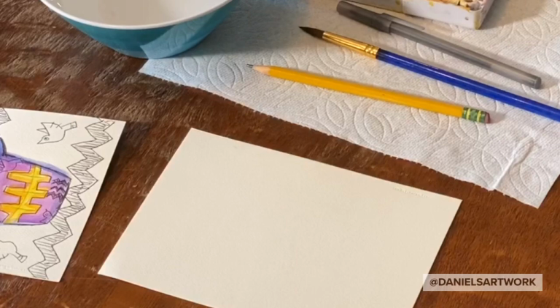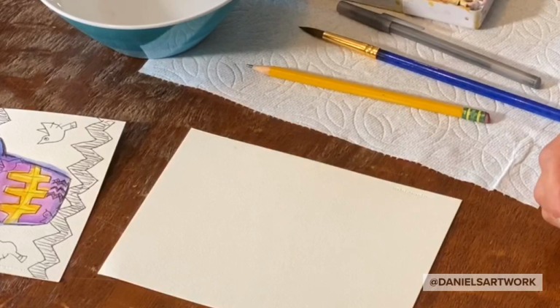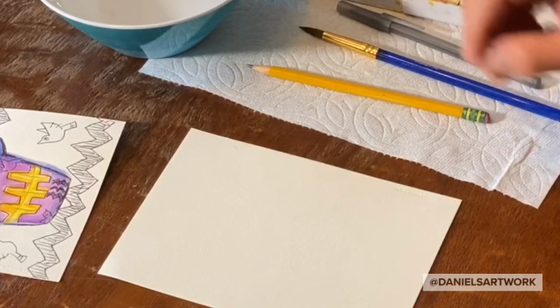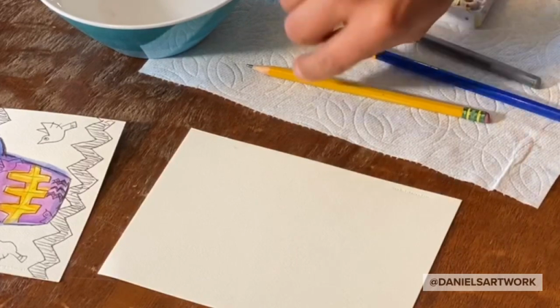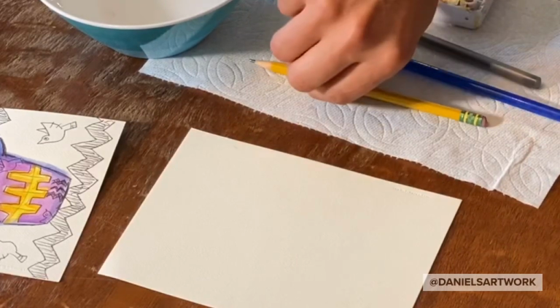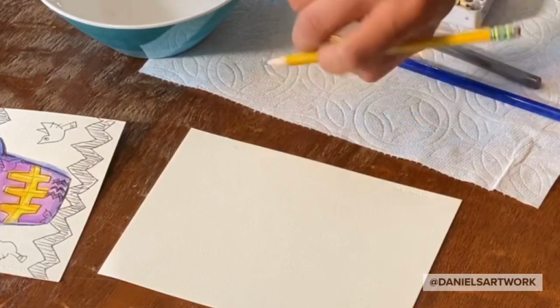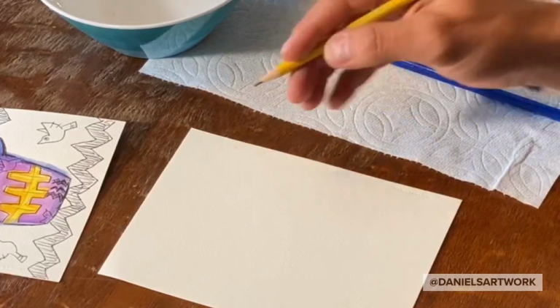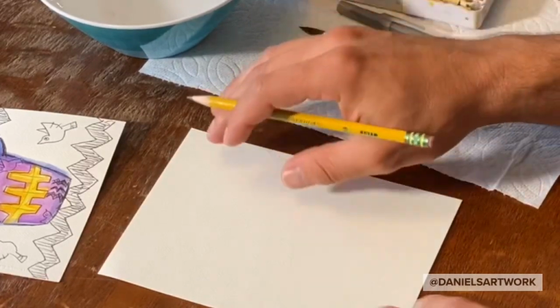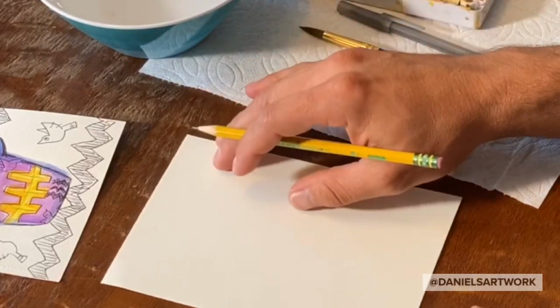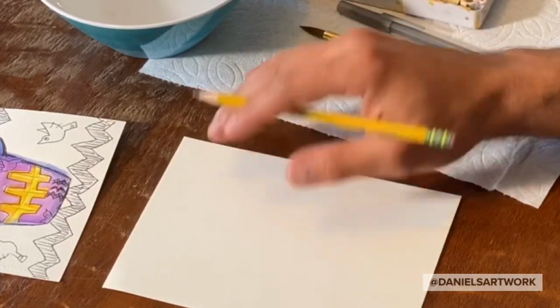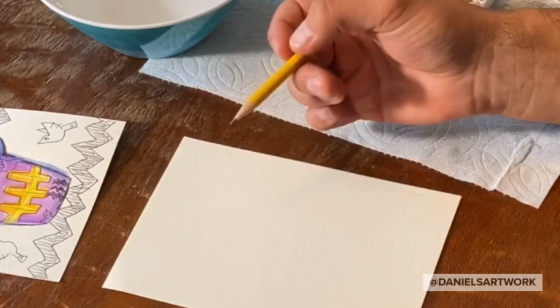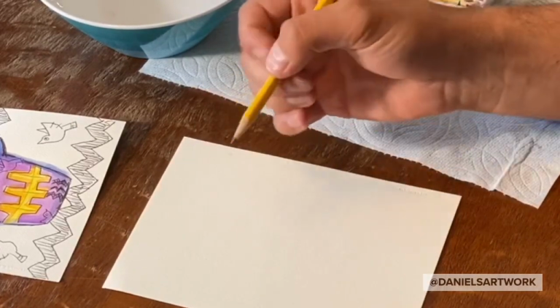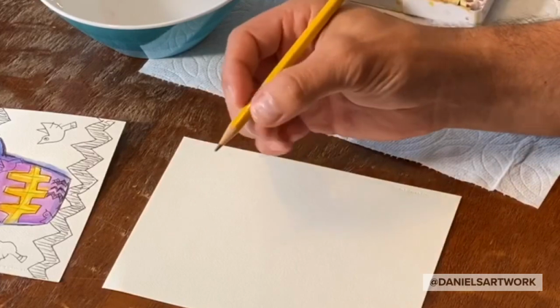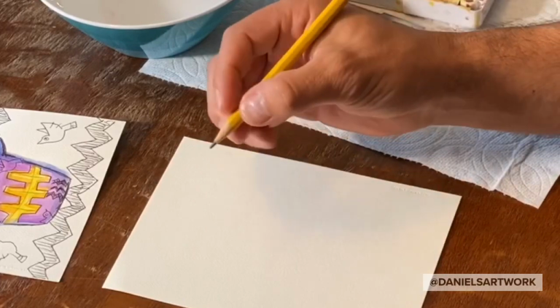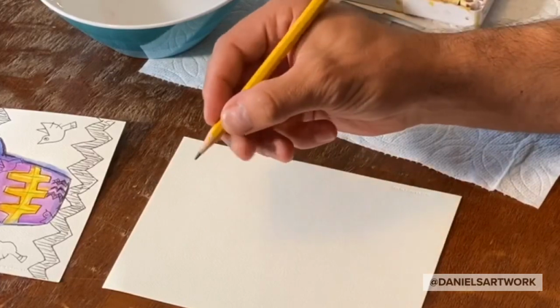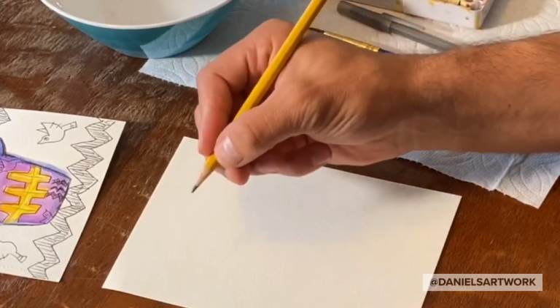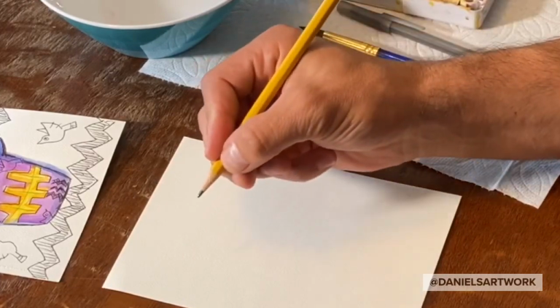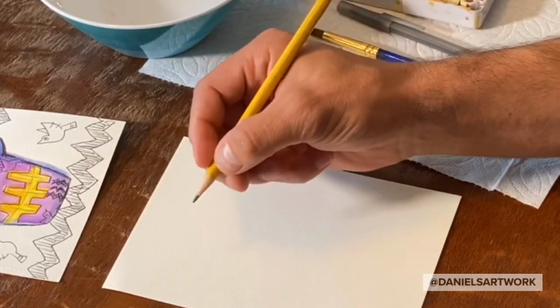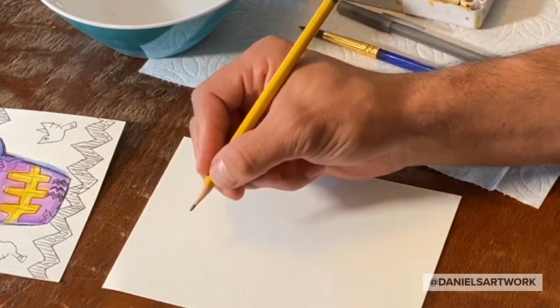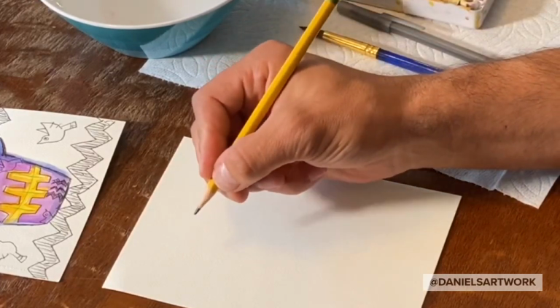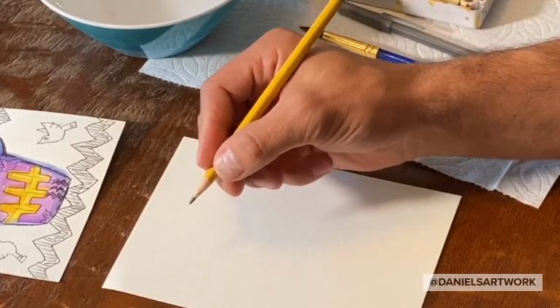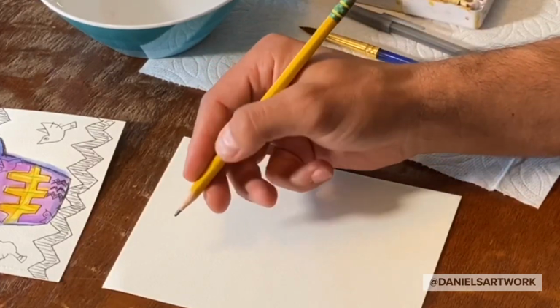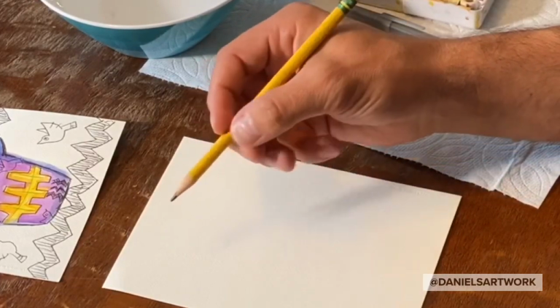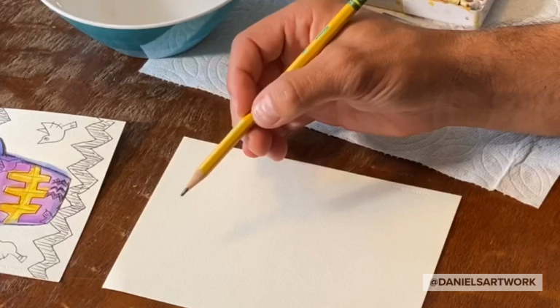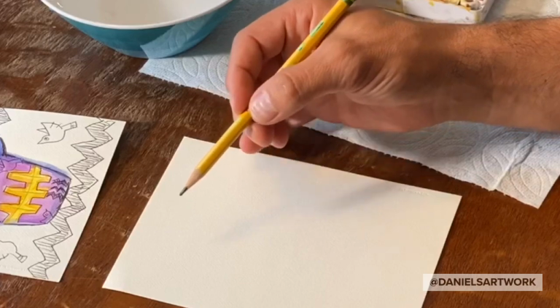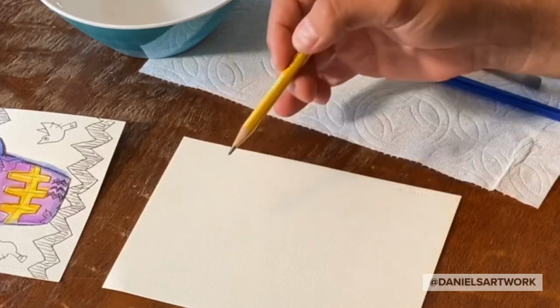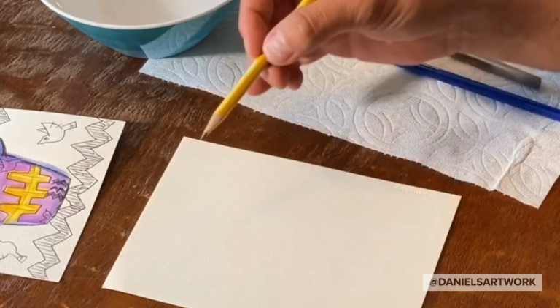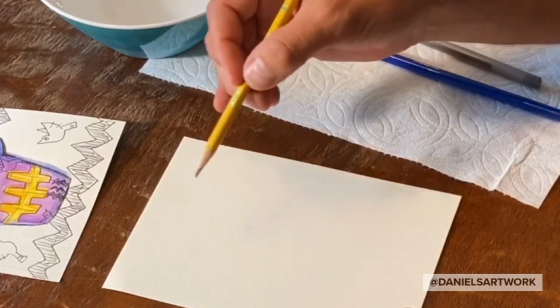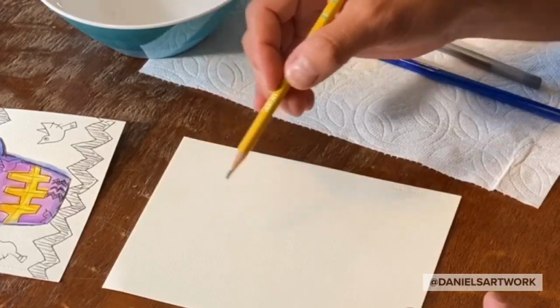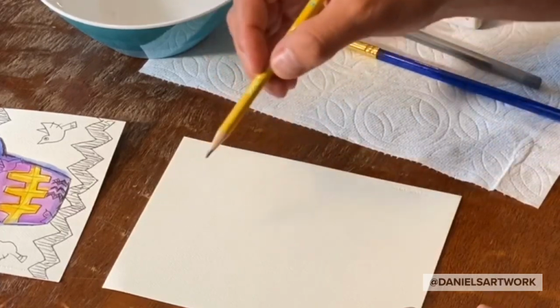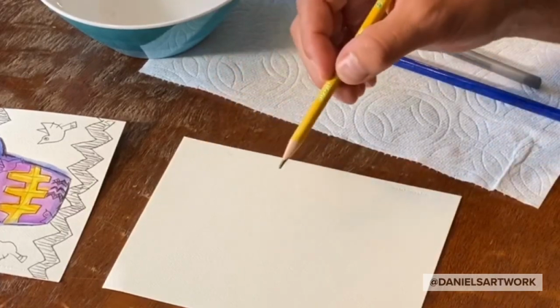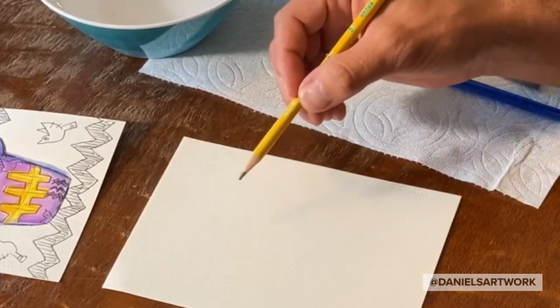When getting started it's a good idea to draw lightly at first. A good tip for that is not to hold the pencil so close to the point, but to back up a little bit — doing that makes it a little easier to draw lightly.